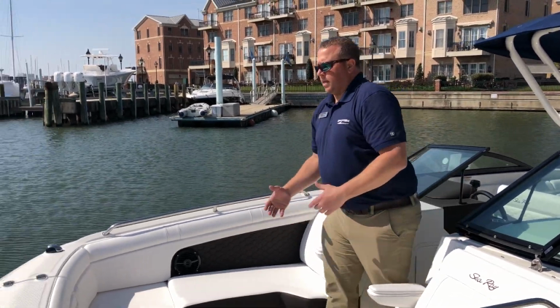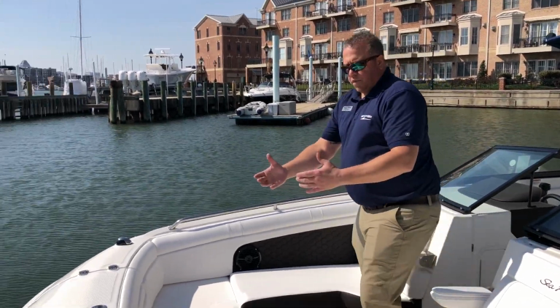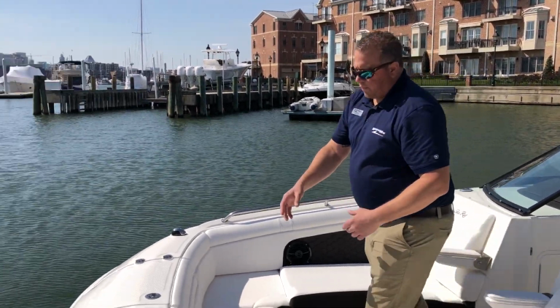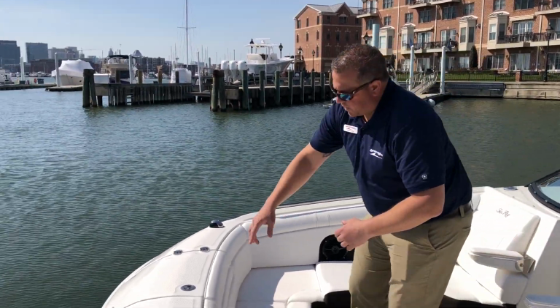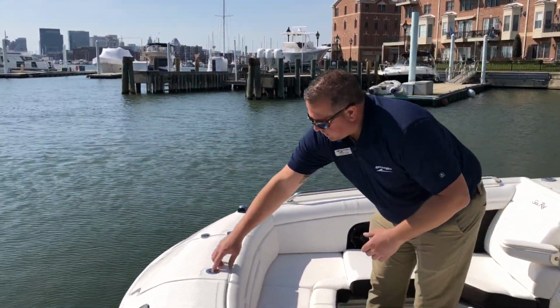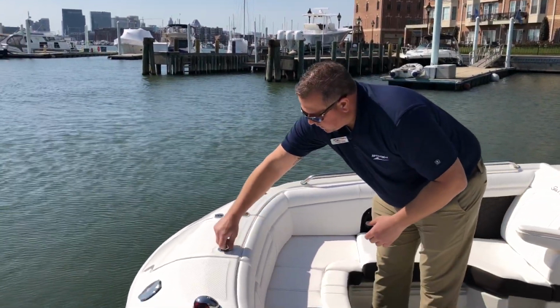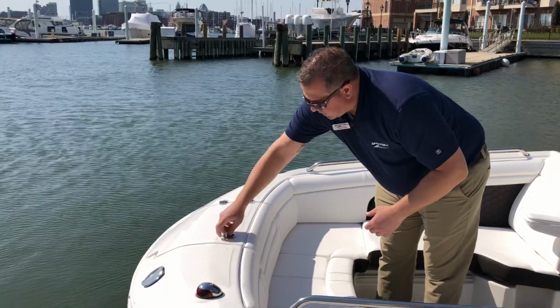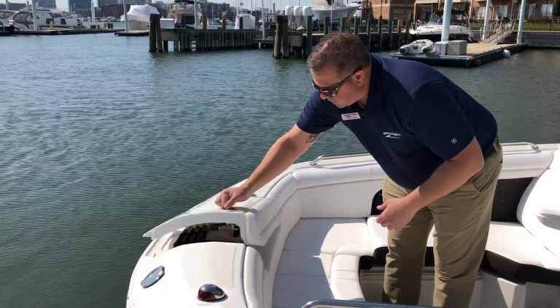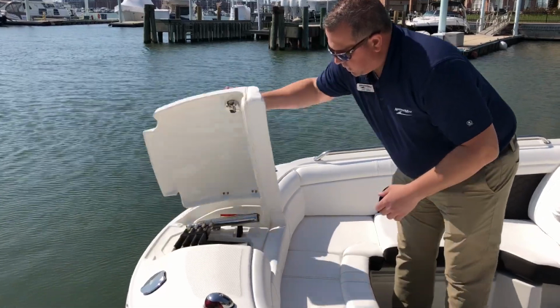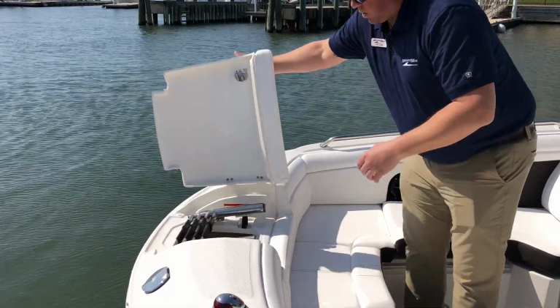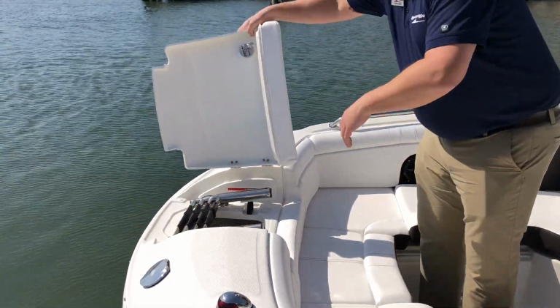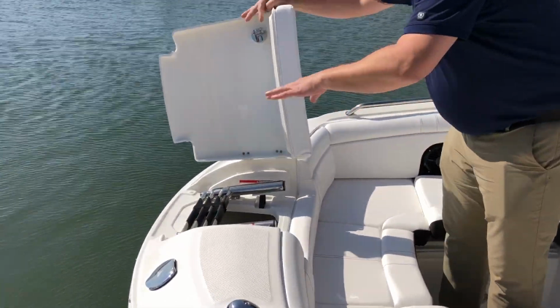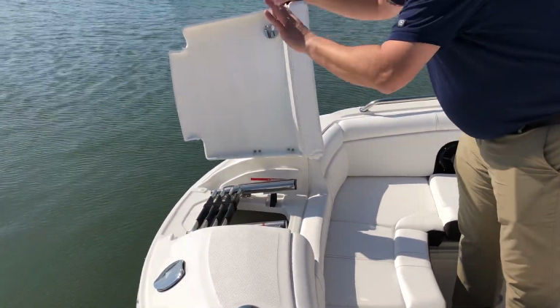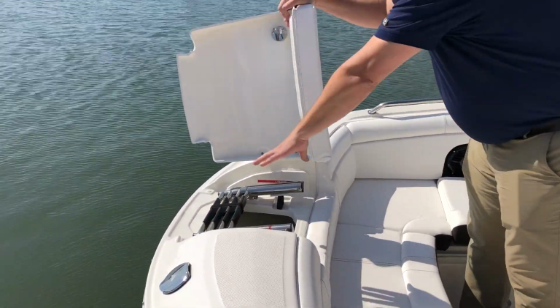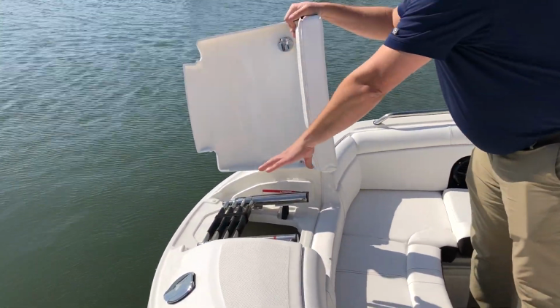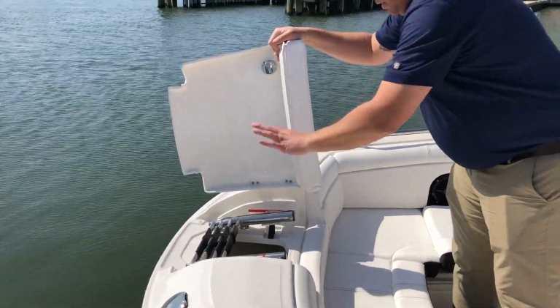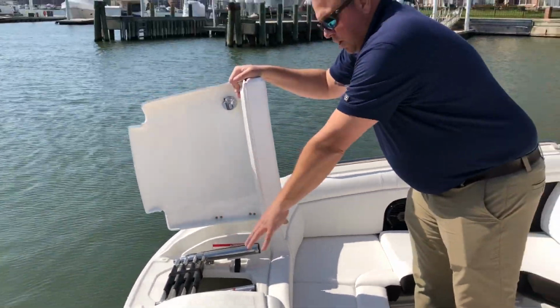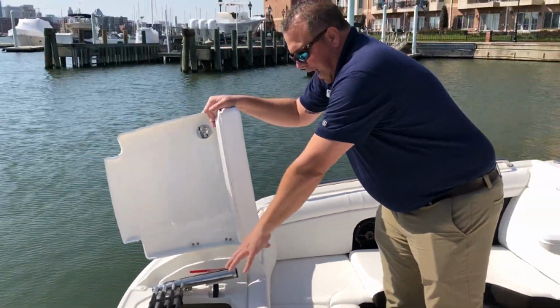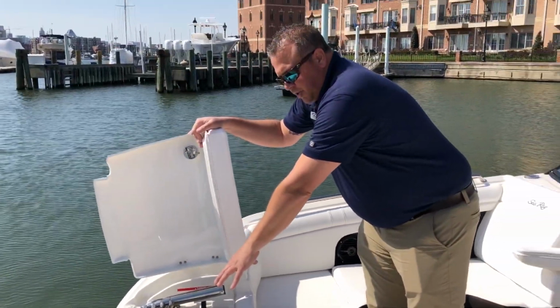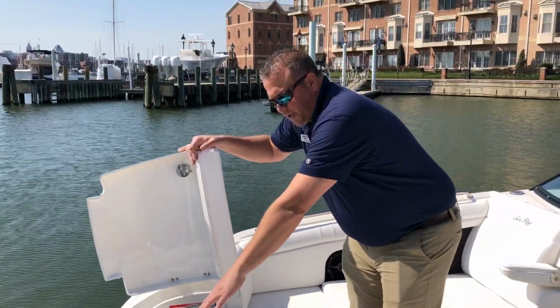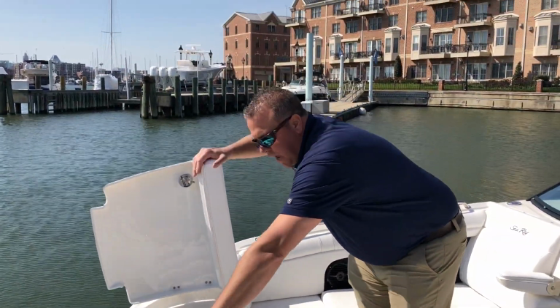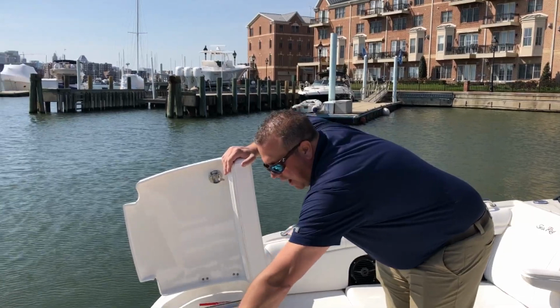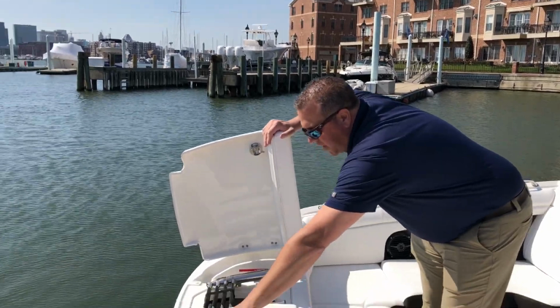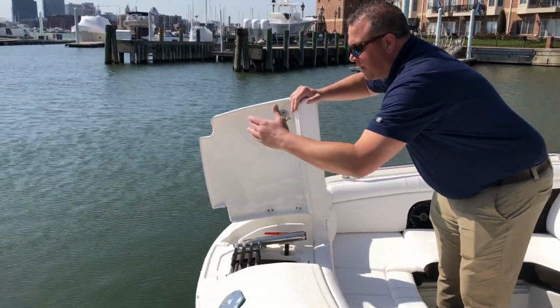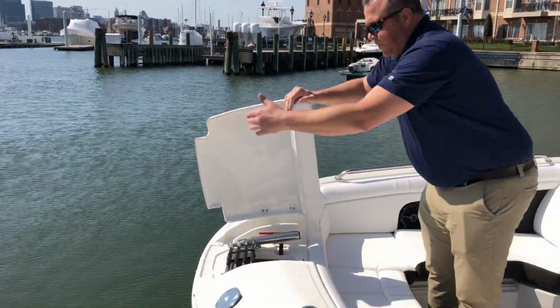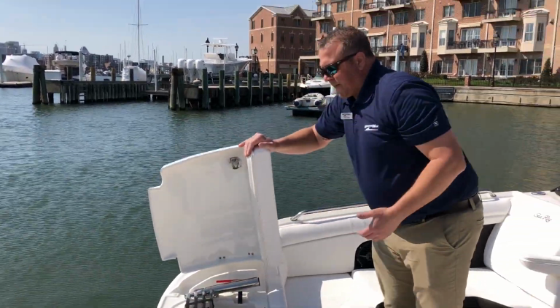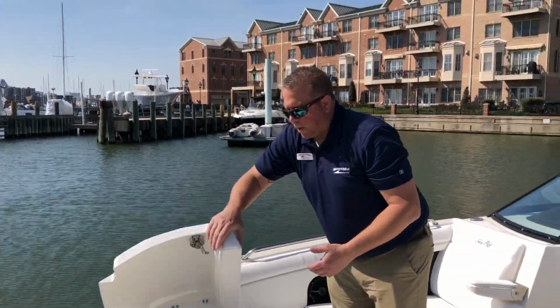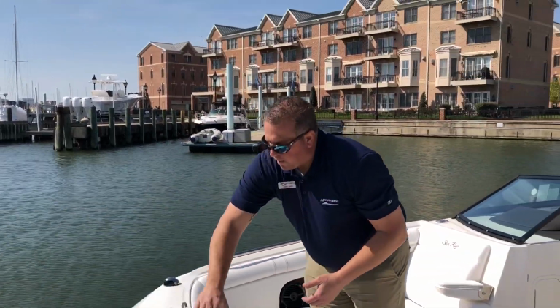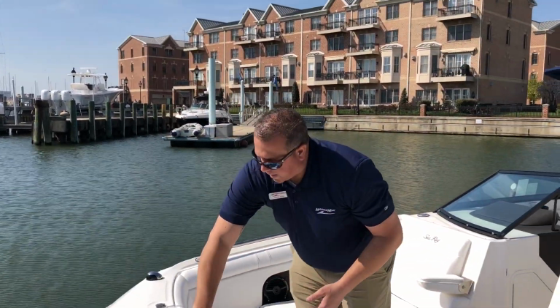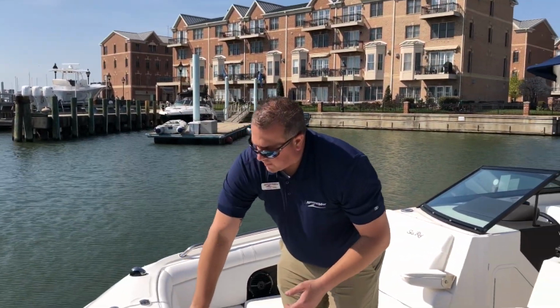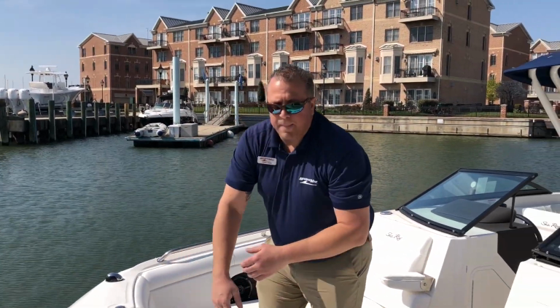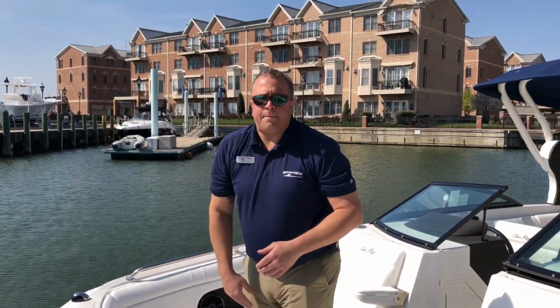Moving all the way forward, you have your swim ladder, your anchor storage, and a wash down — so if you want to beach the boat, you can spray off and get back in.